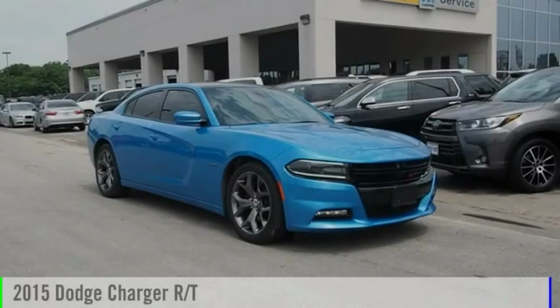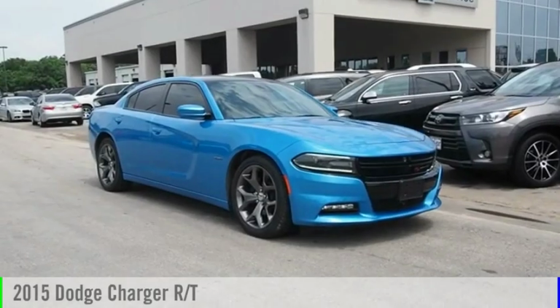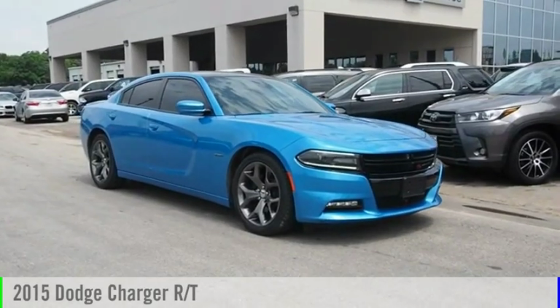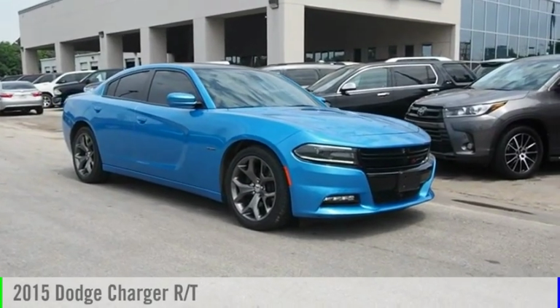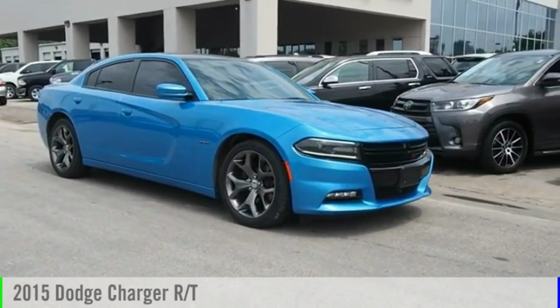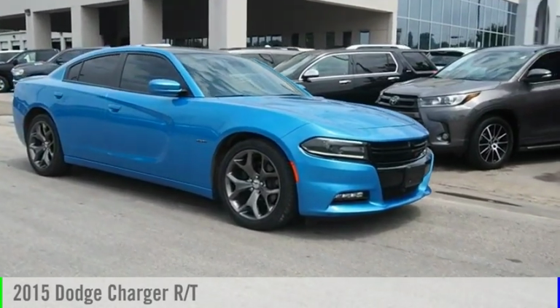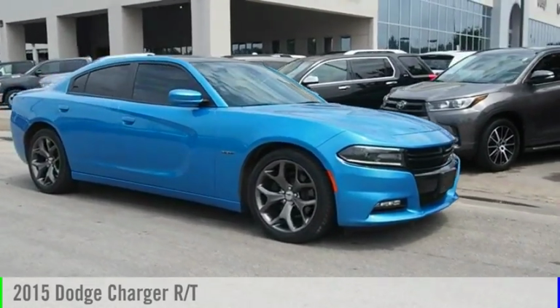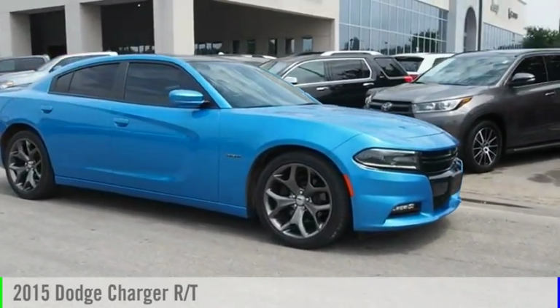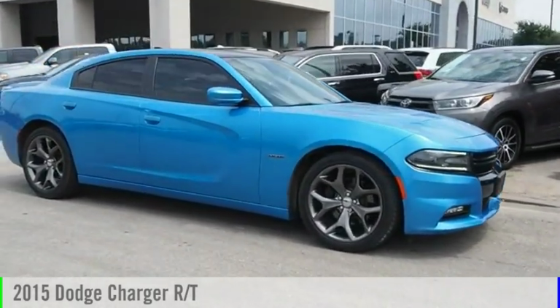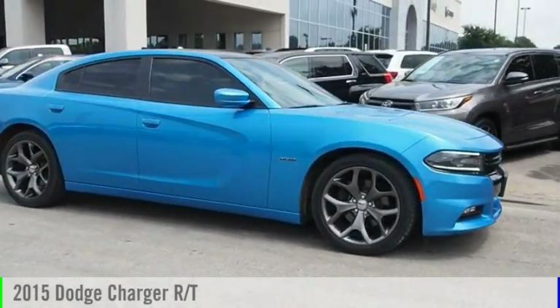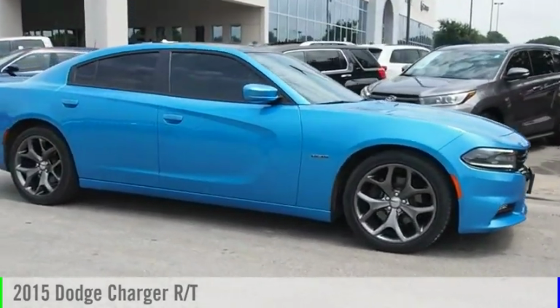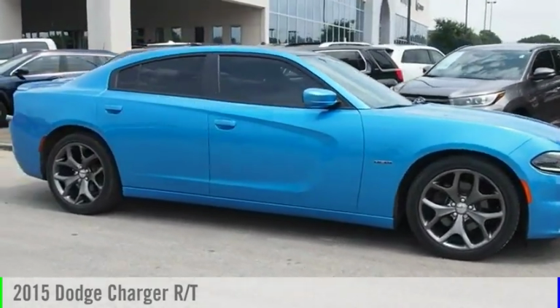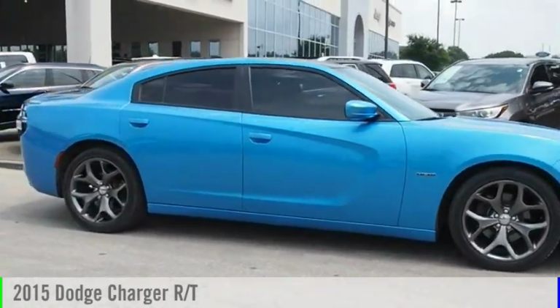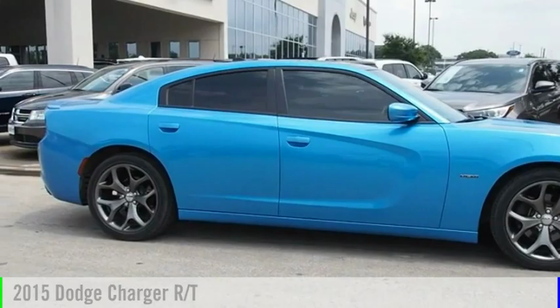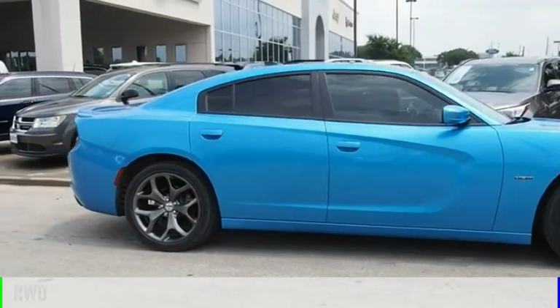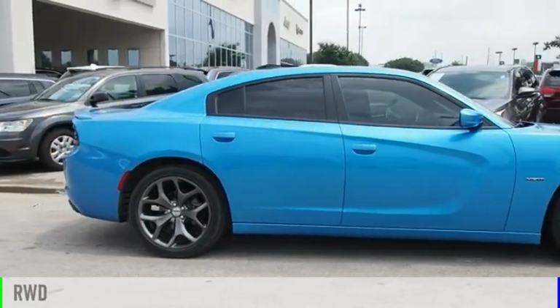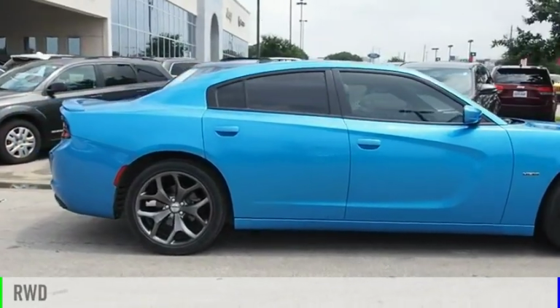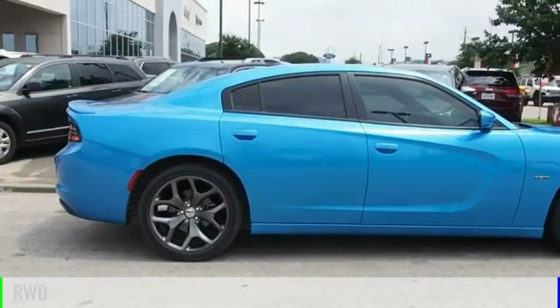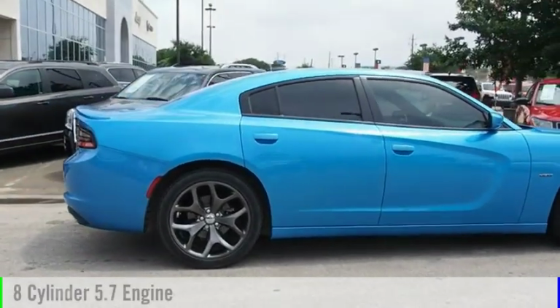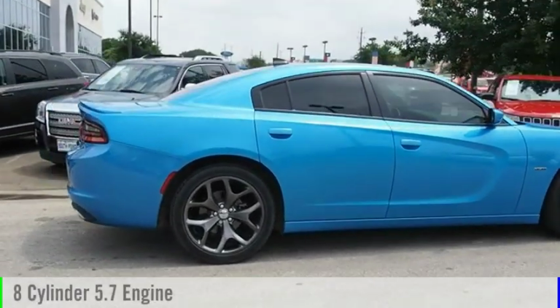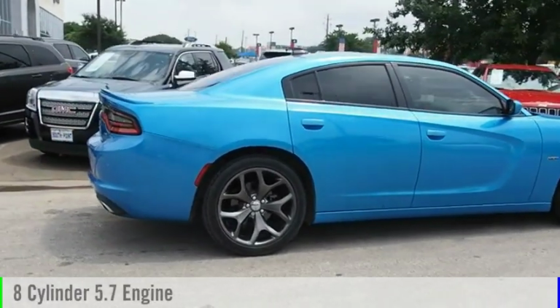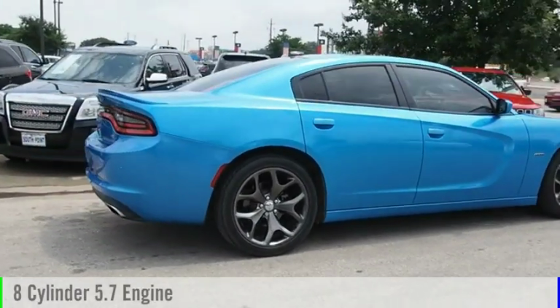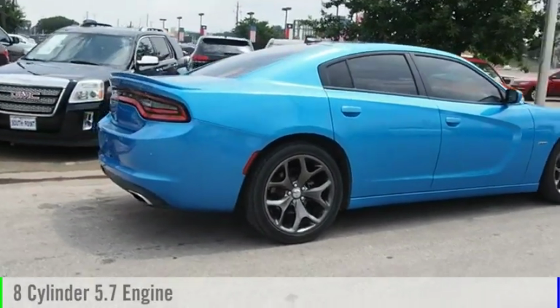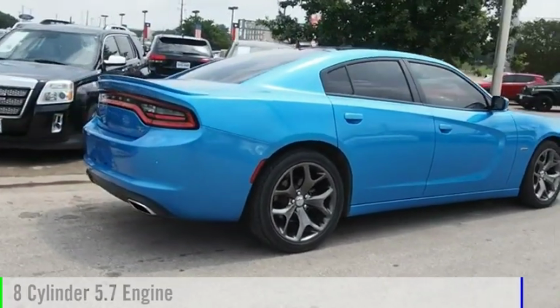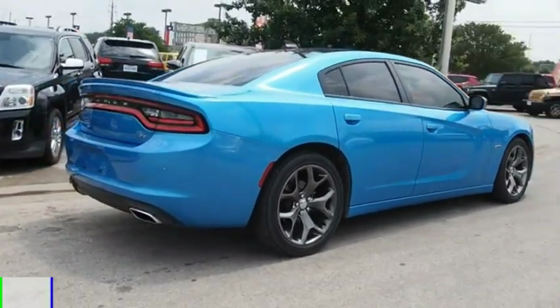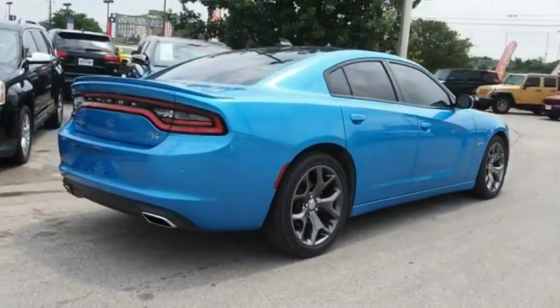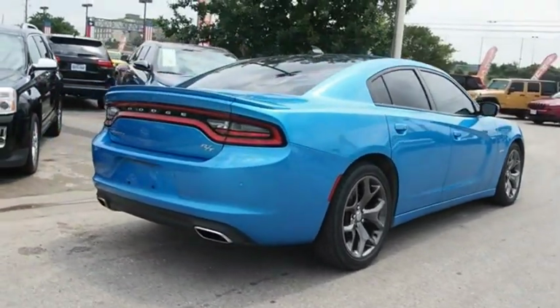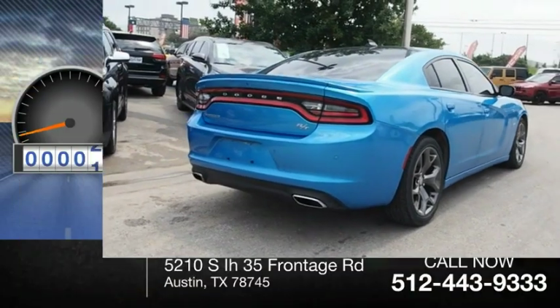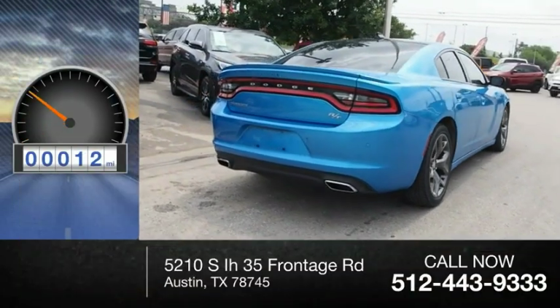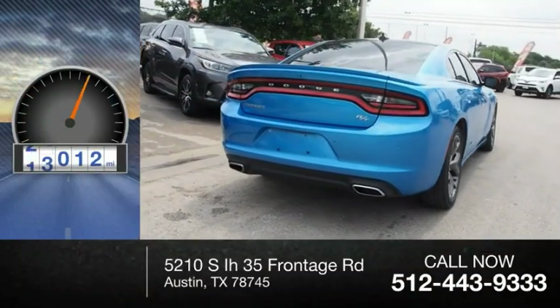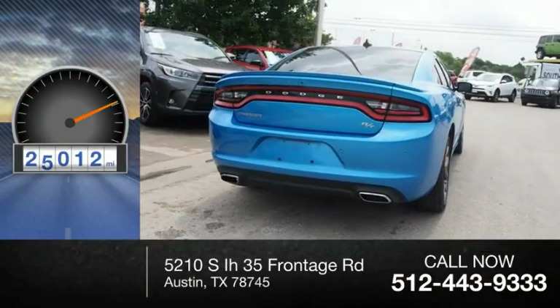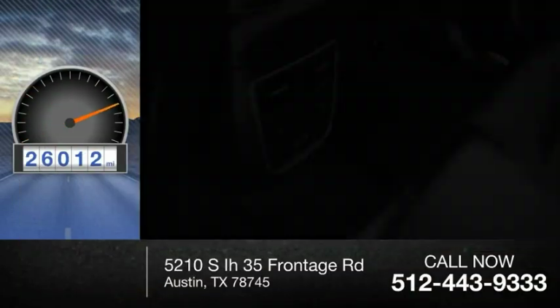Stop by and take a look at the 2015 Charger. This vehicle is powered by a rear-wheel drive, 8-cylinder, 5.7-liter engine. This vehicle has less than 30,000 miles.